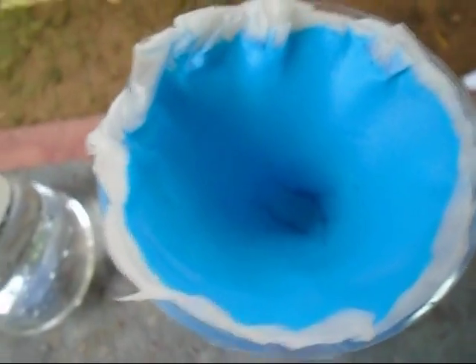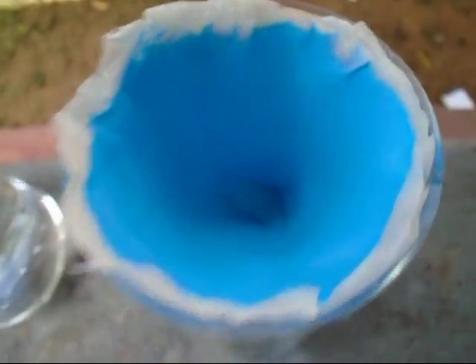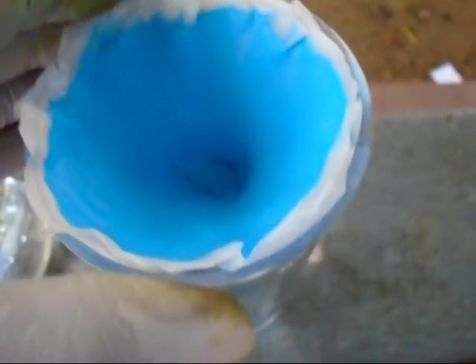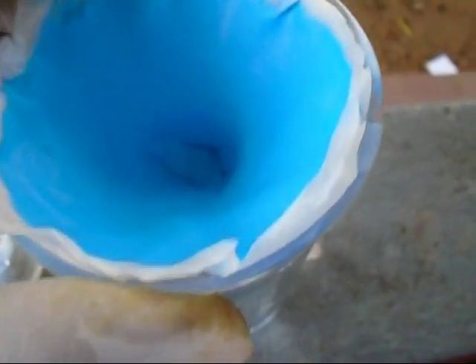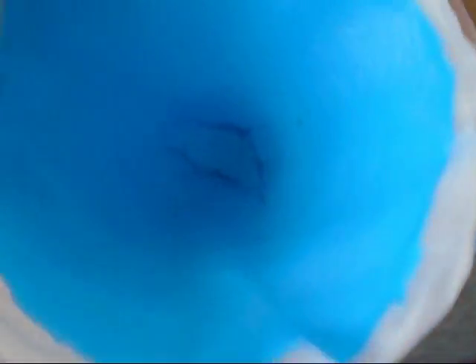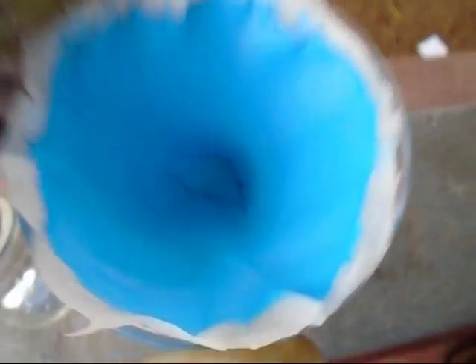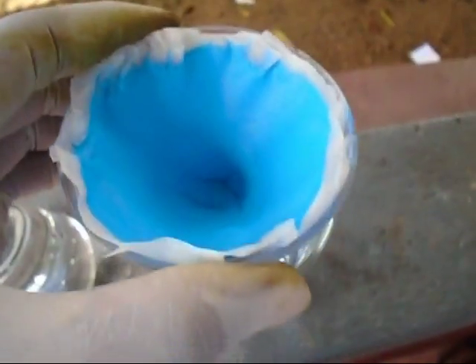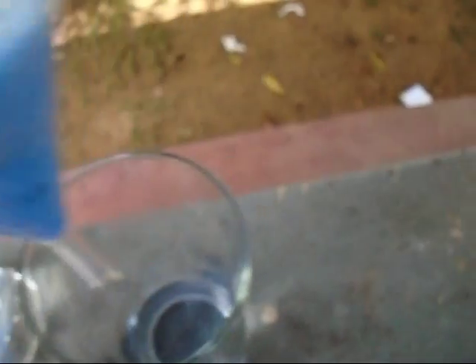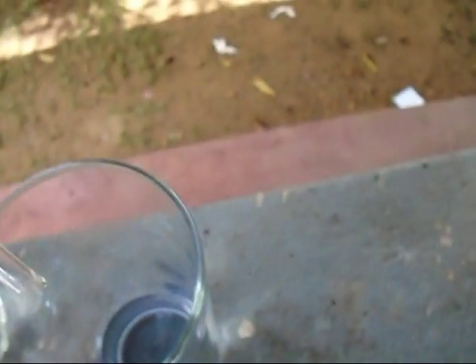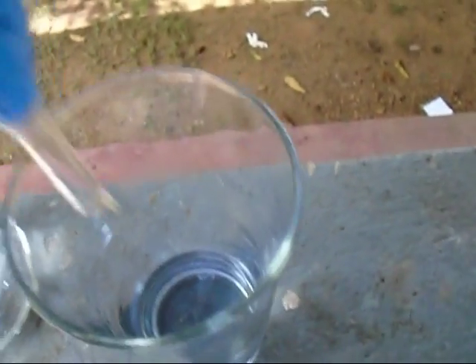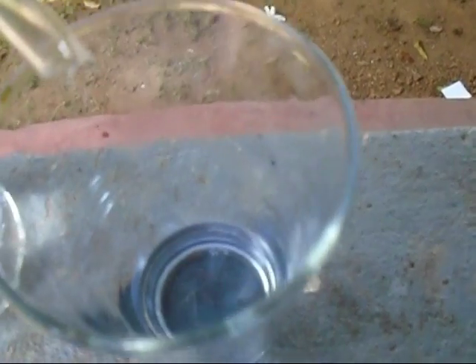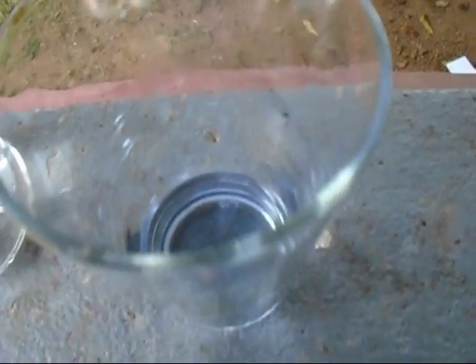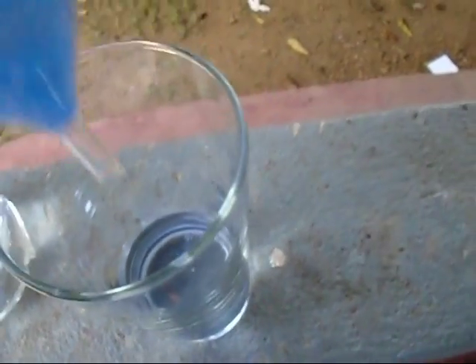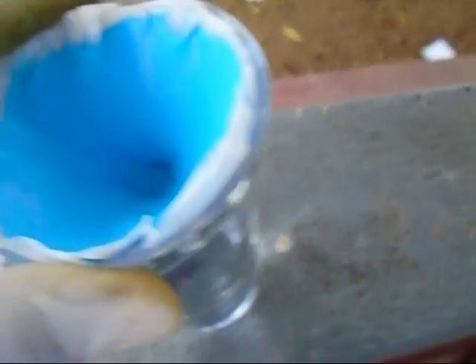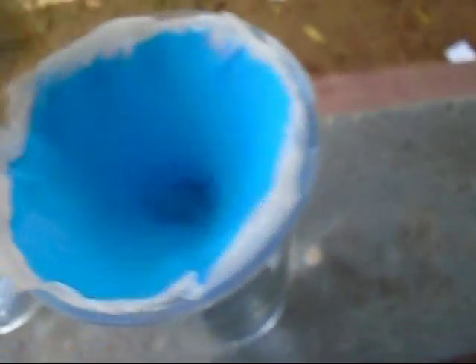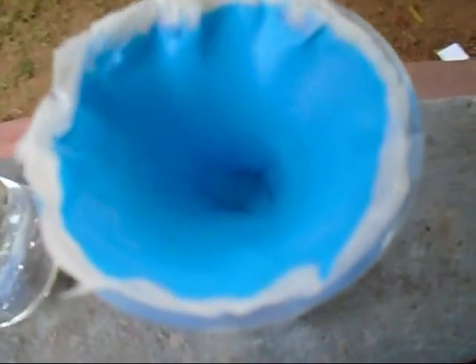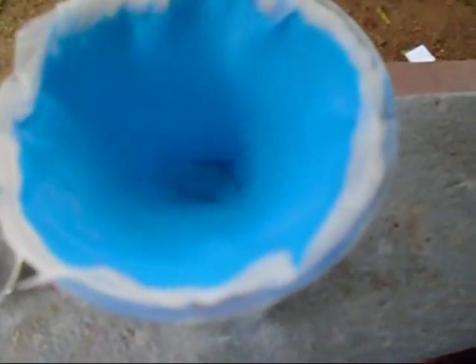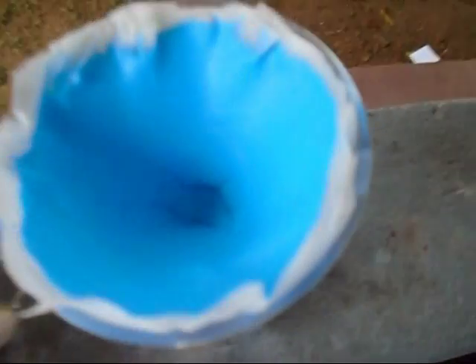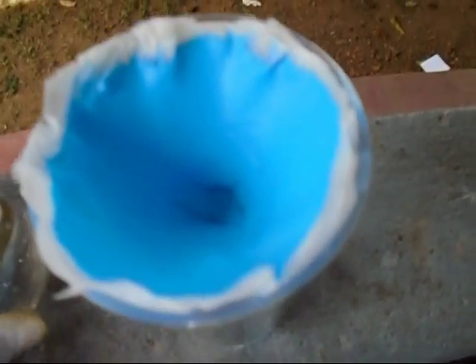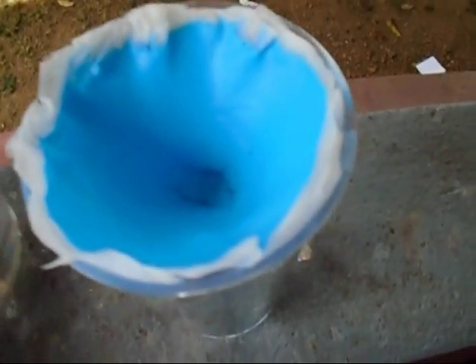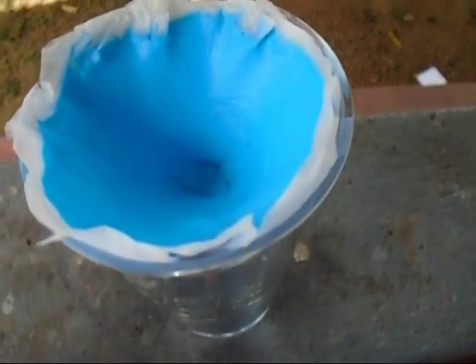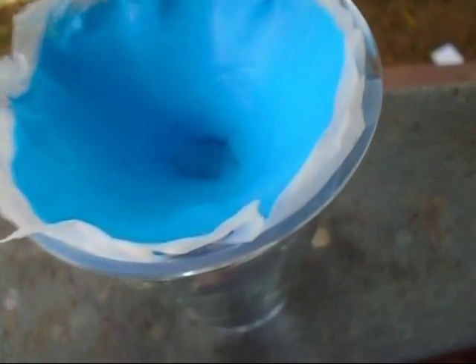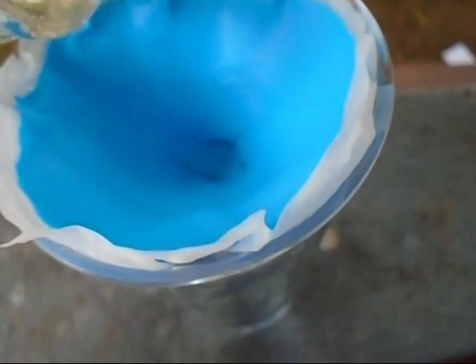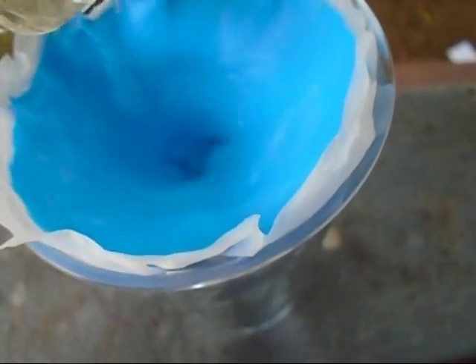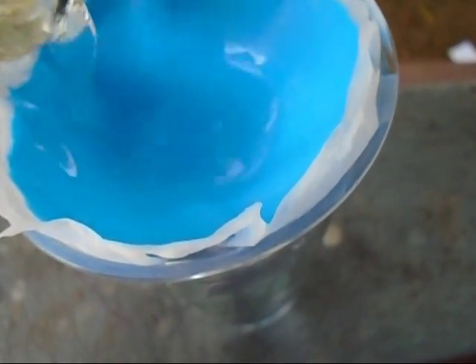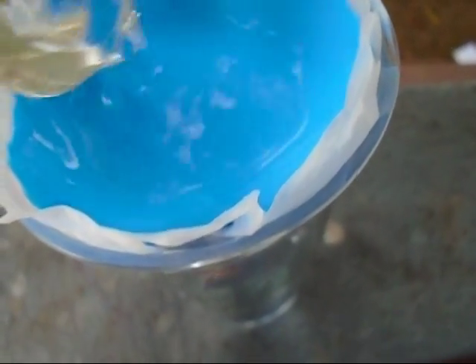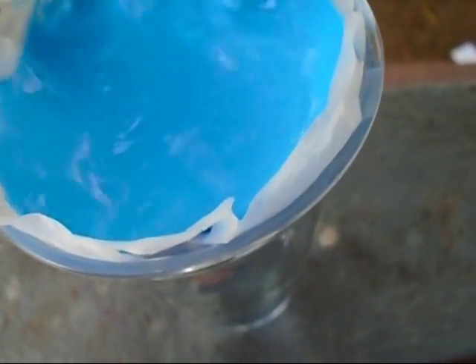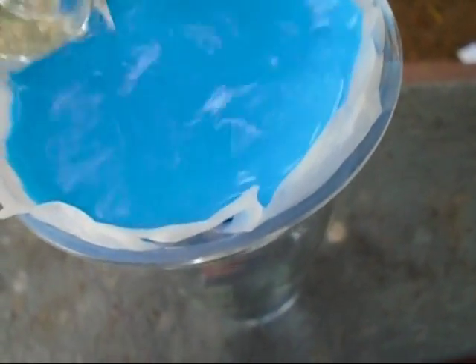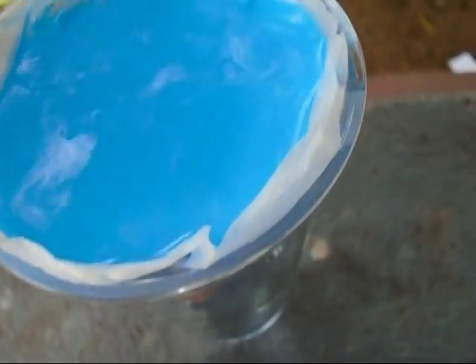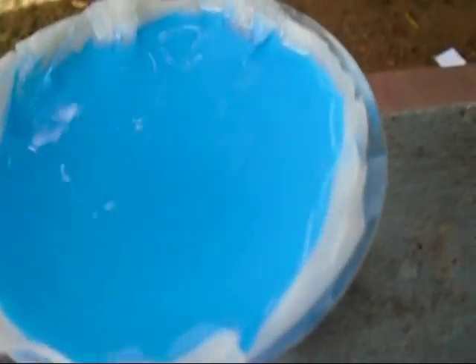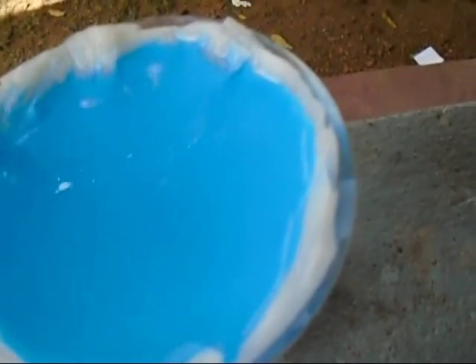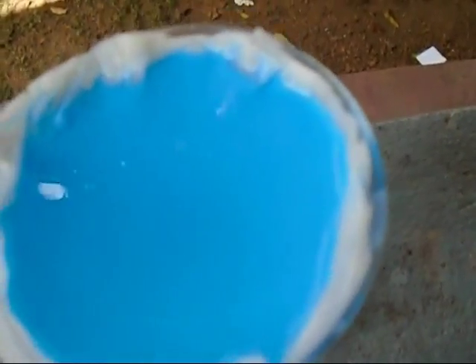Now you can see there is copper hydroxide and there is excess water solution. Today we wash the copper hydroxide.